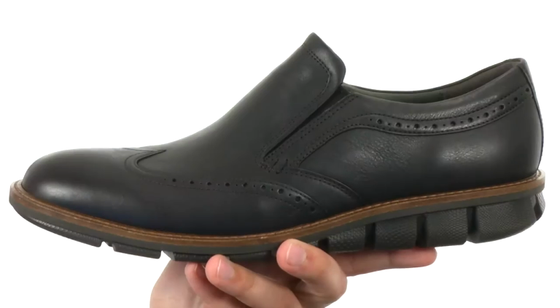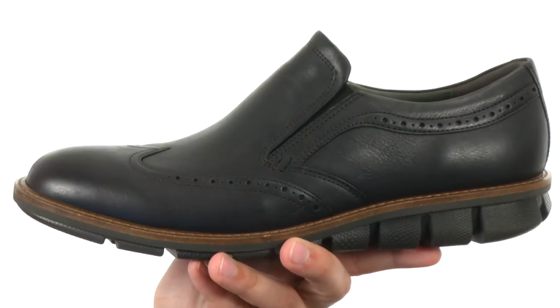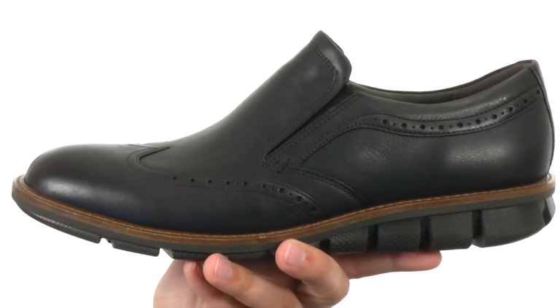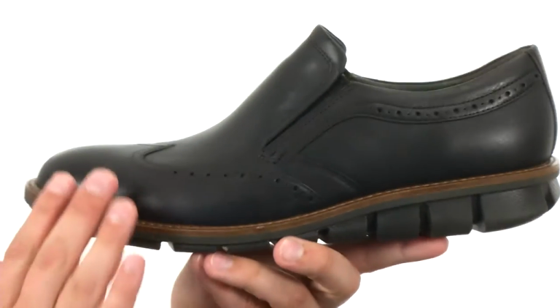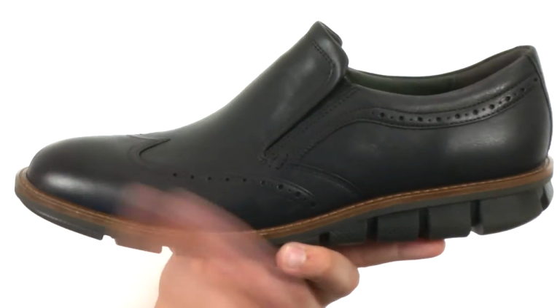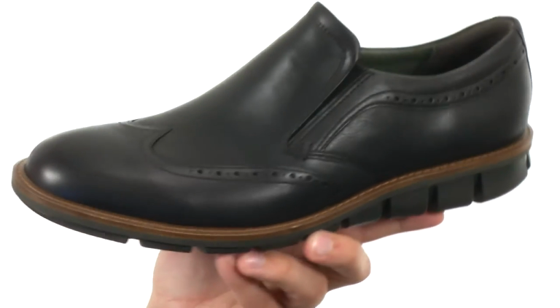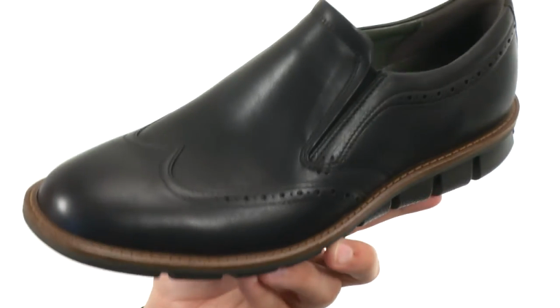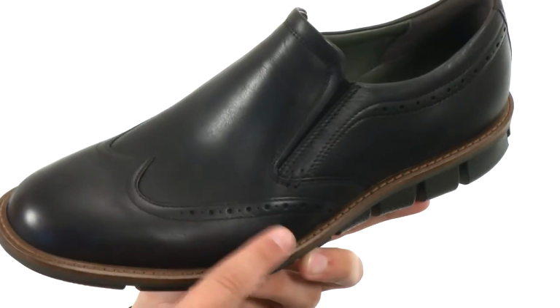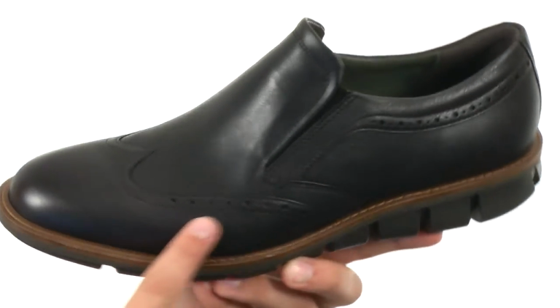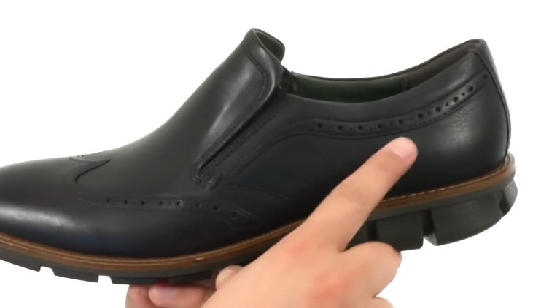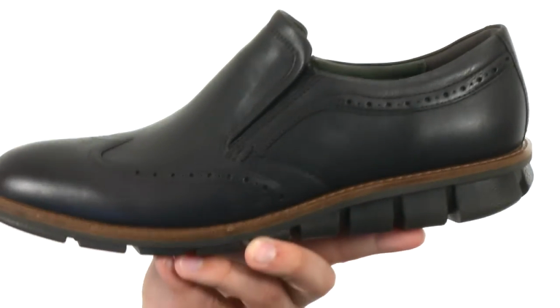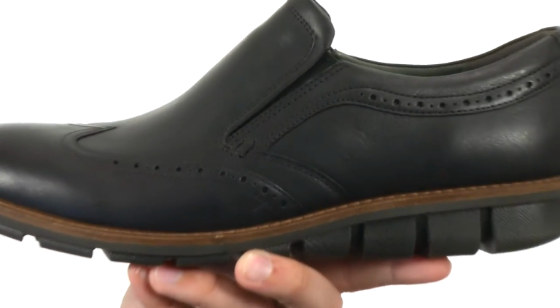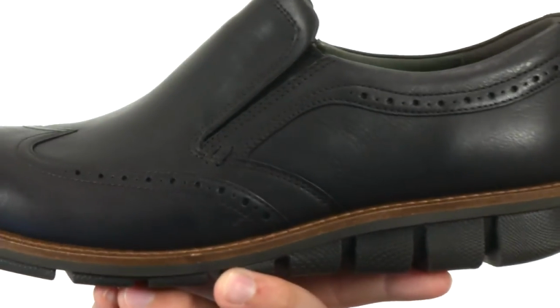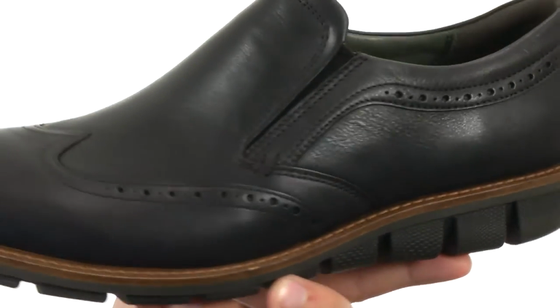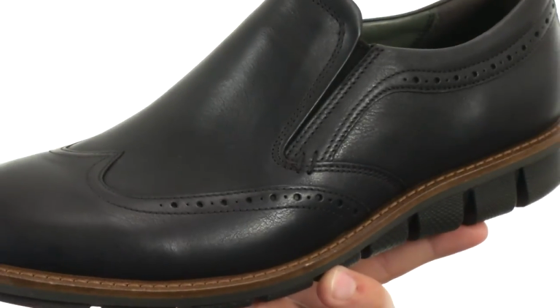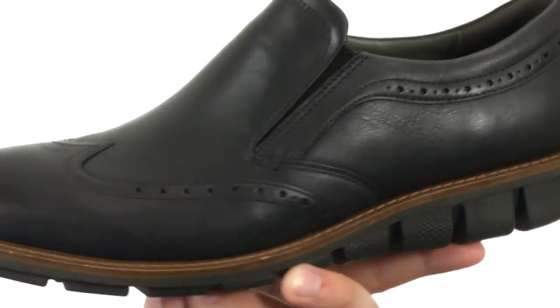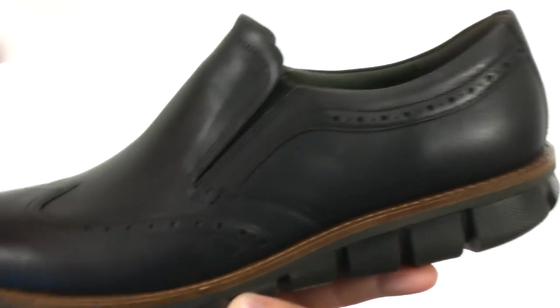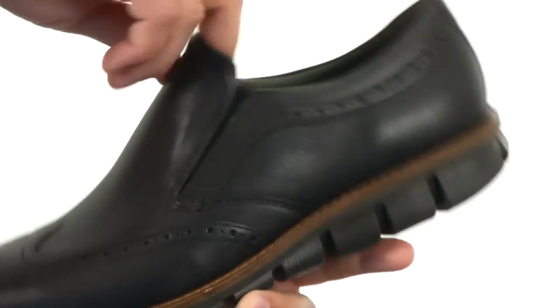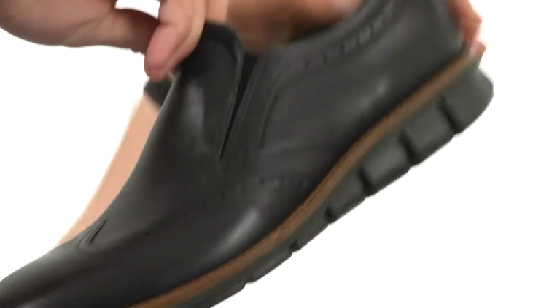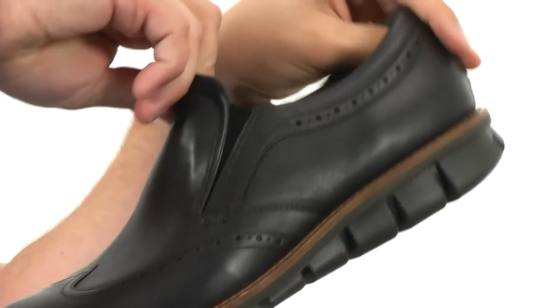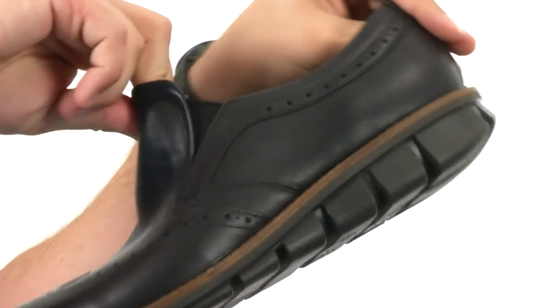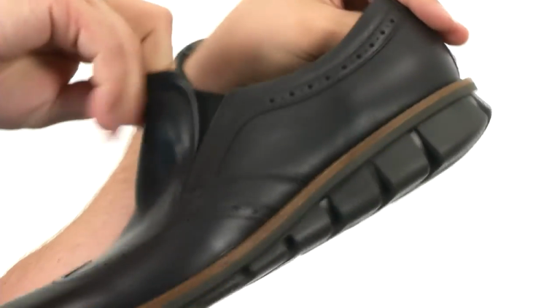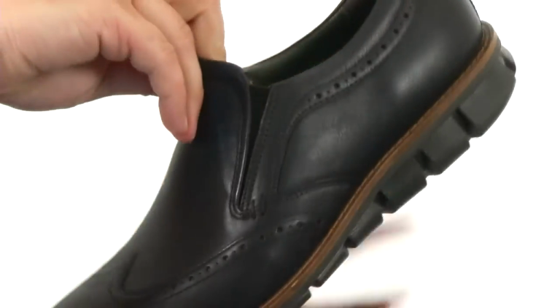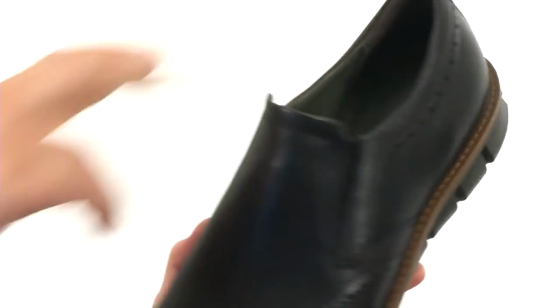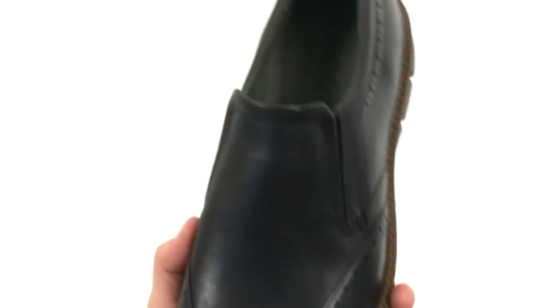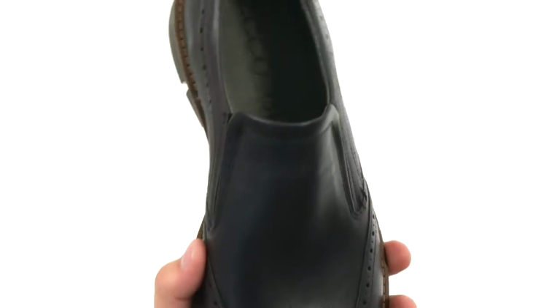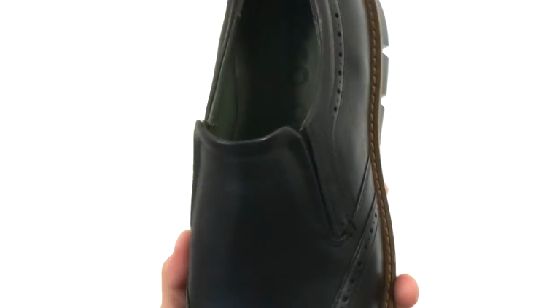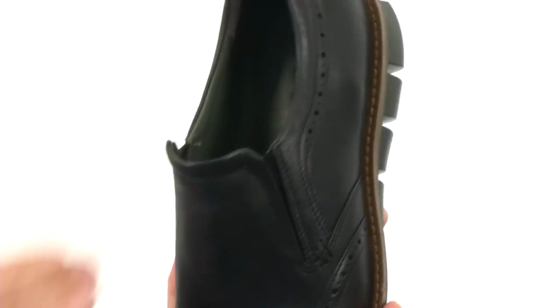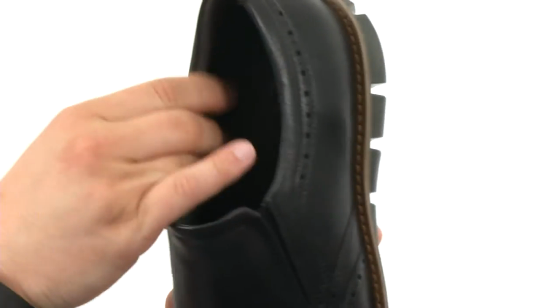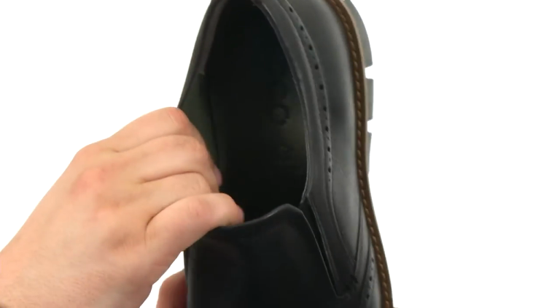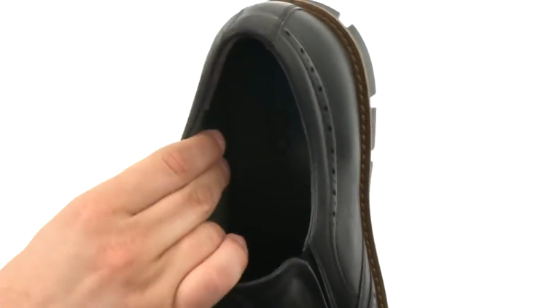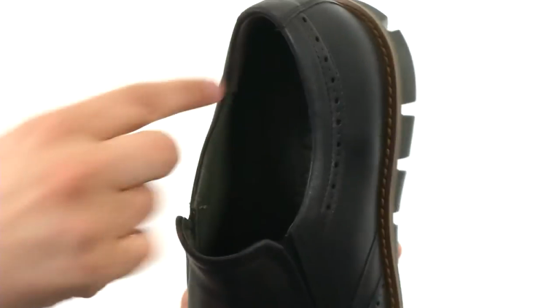These guys have that brushed leather upper with brogue detailing on the front and sides, which looks fantastic. Got an easy slip-on and off design here, thanks to those goring panels you have up front, so you'll get your foot in and out with ease.